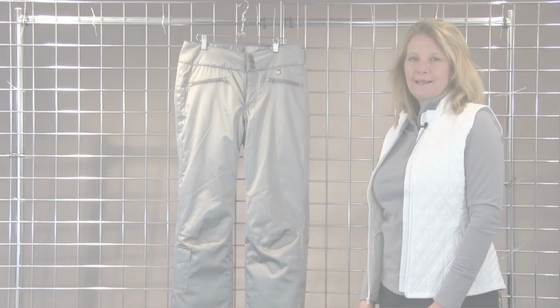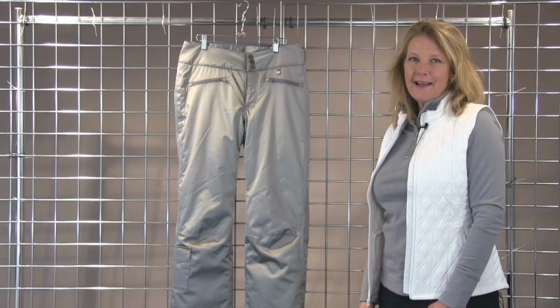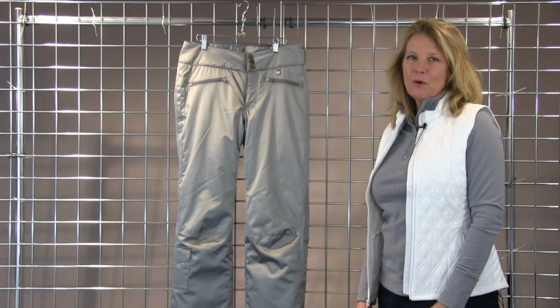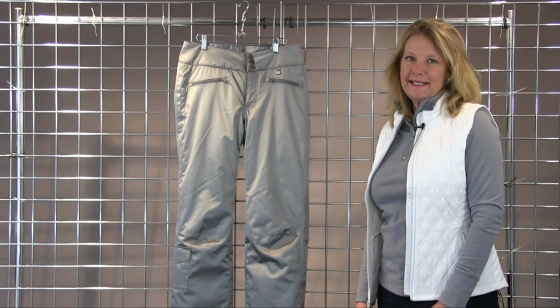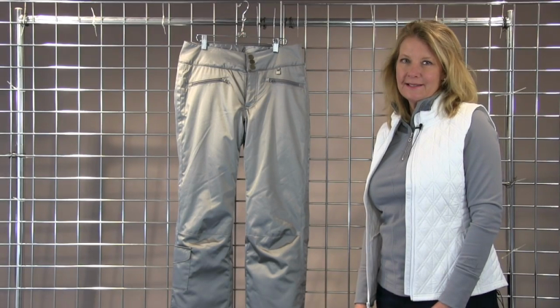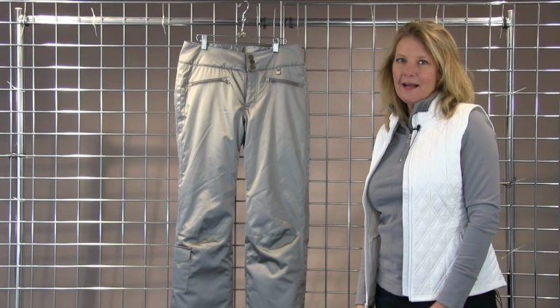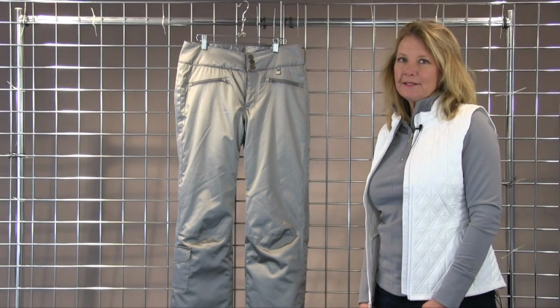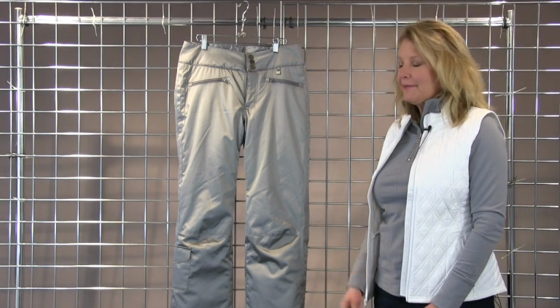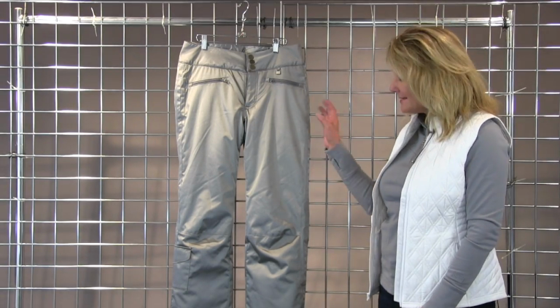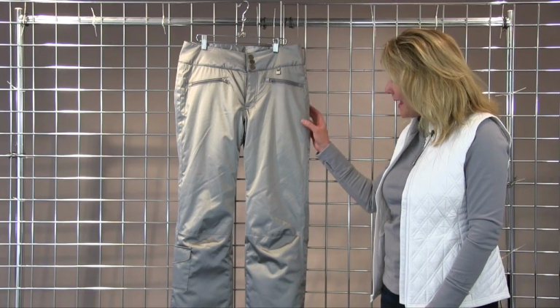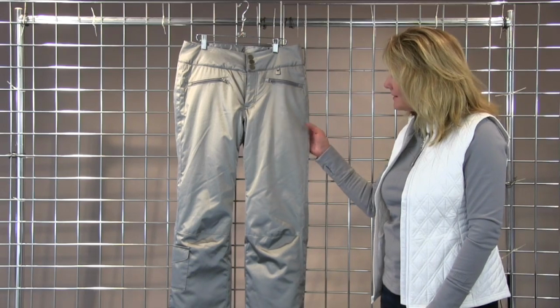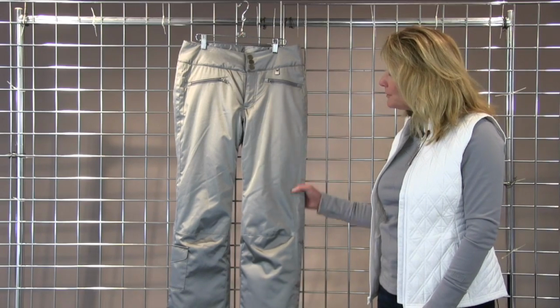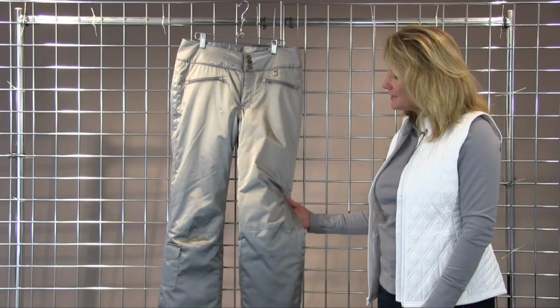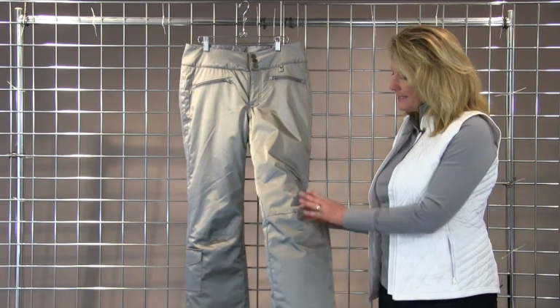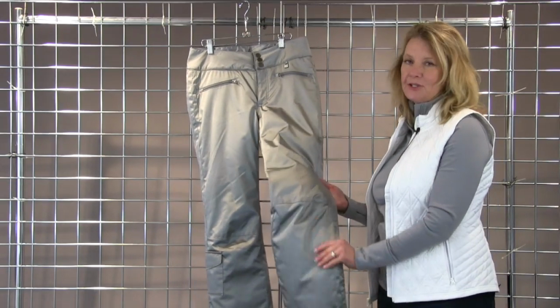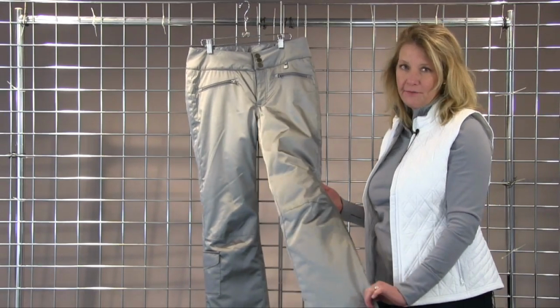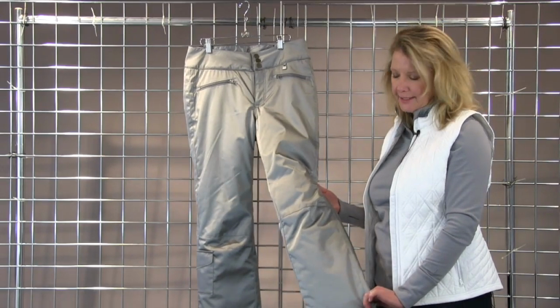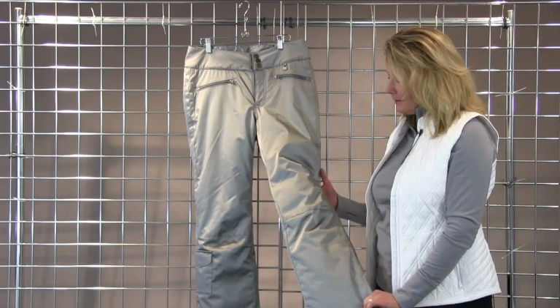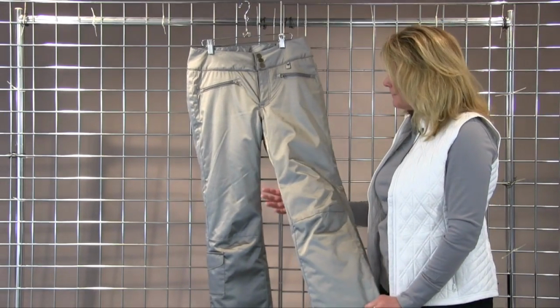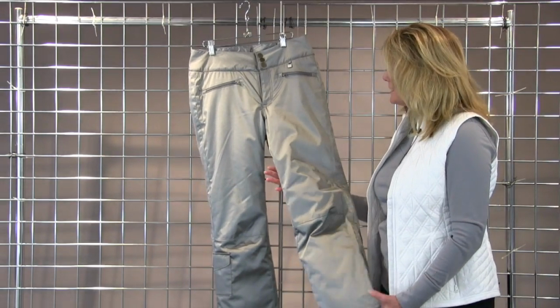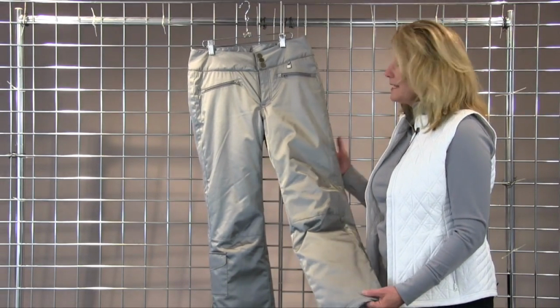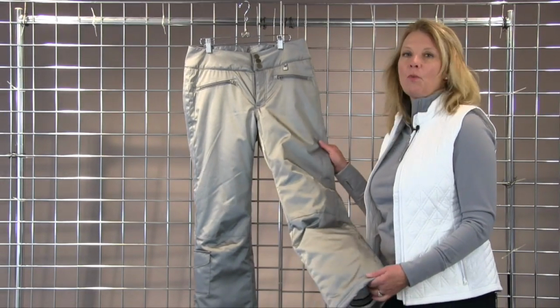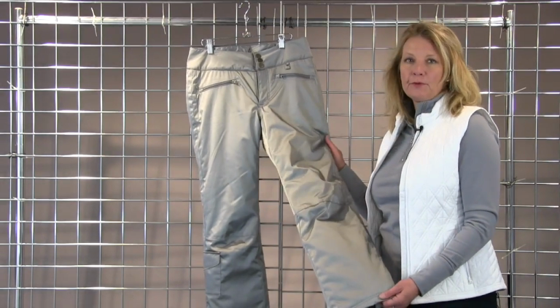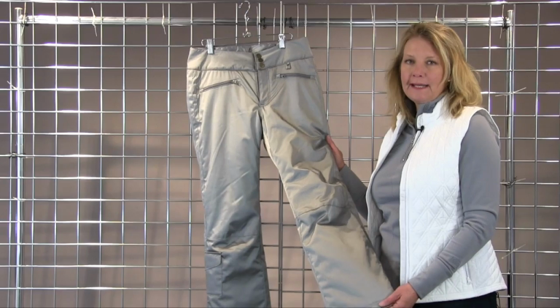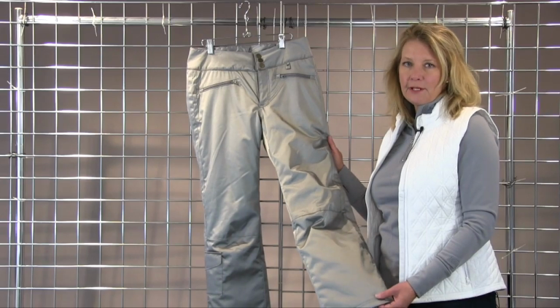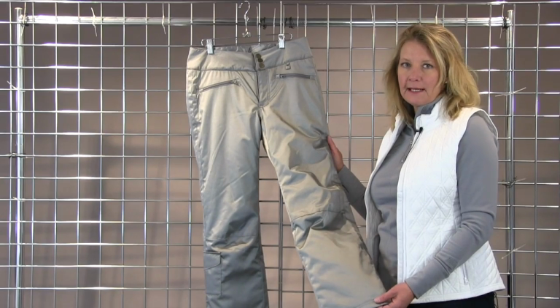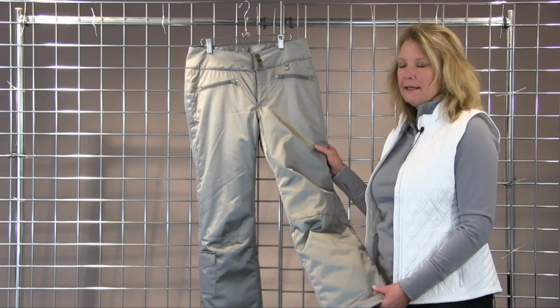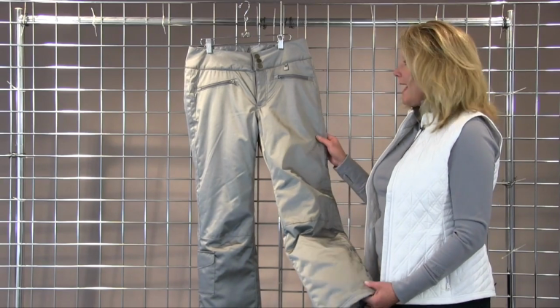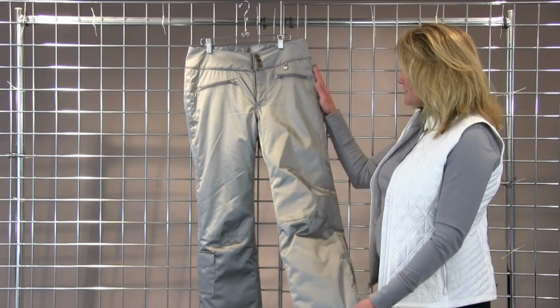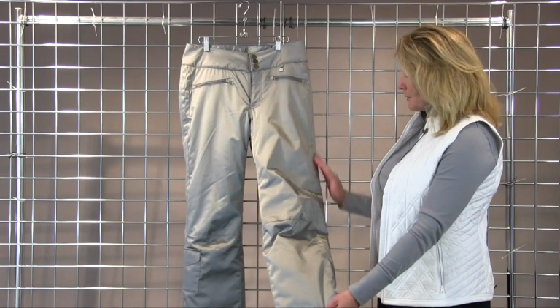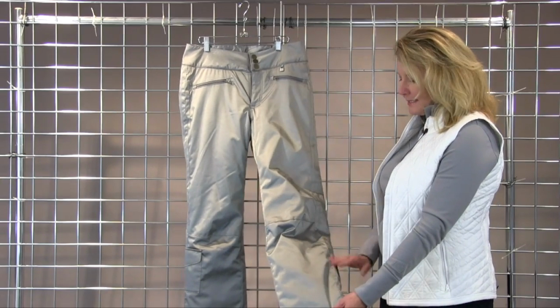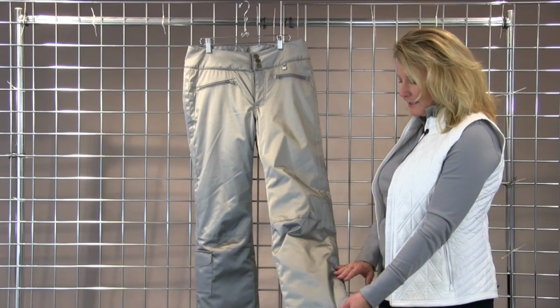Hi, I'm Laura with Nils. I'm here to talk about the Addison Pant in our beautiful silver metallic stretch fabric. The fabric is 20,000 waterproof, 20,000 breathability, and it also is critically seam sealed.